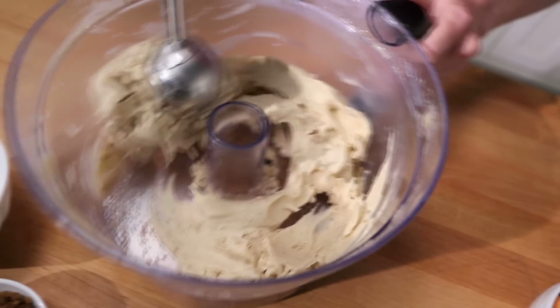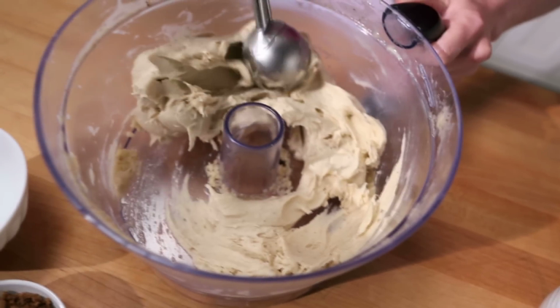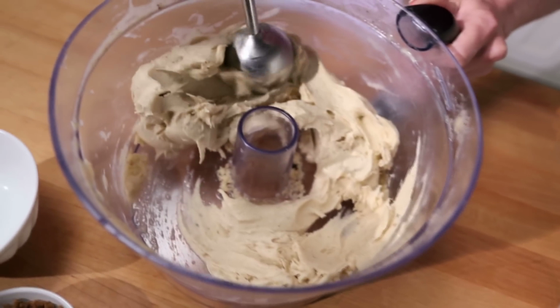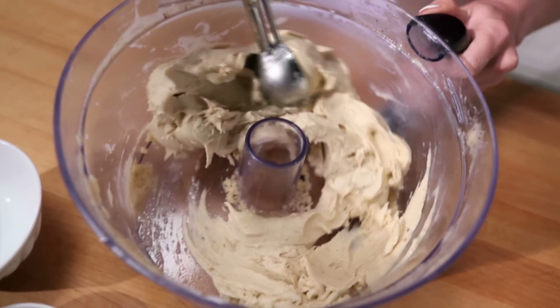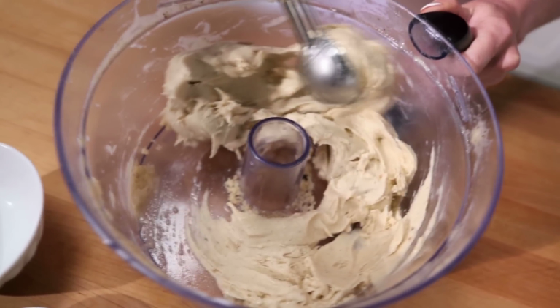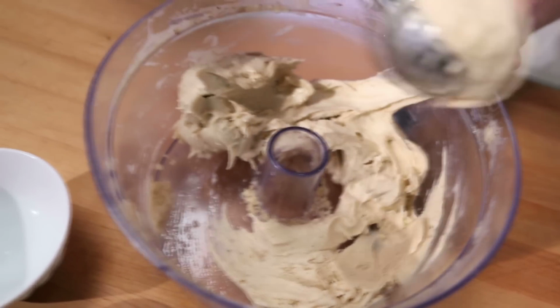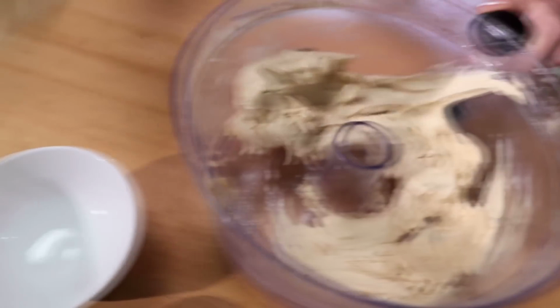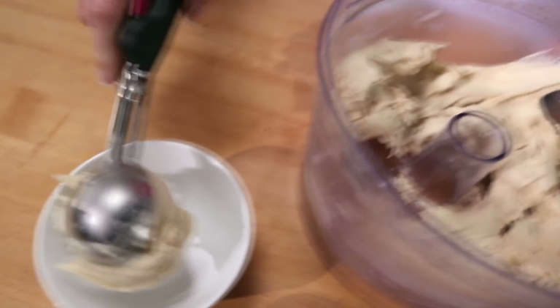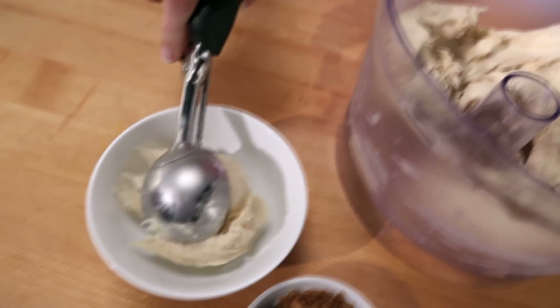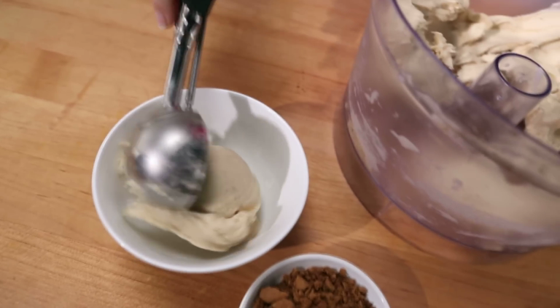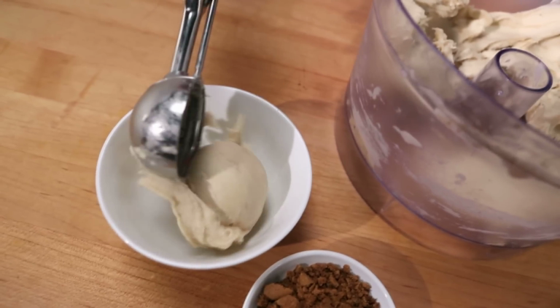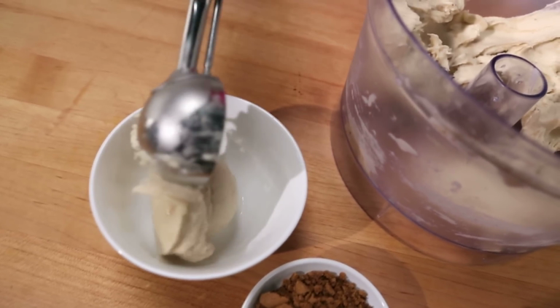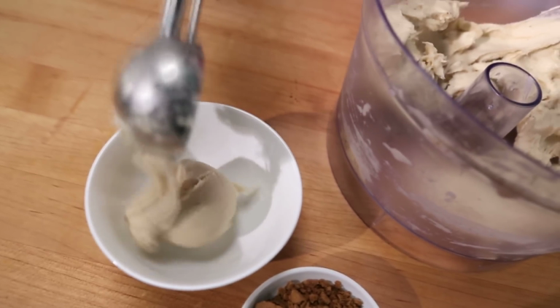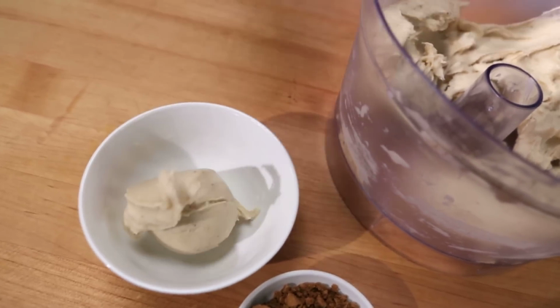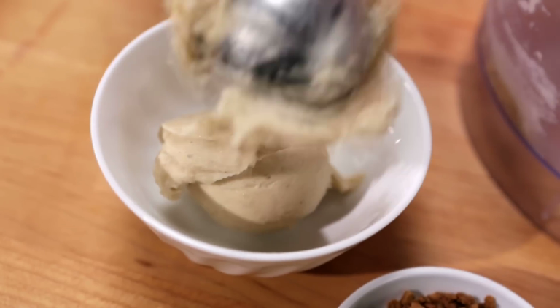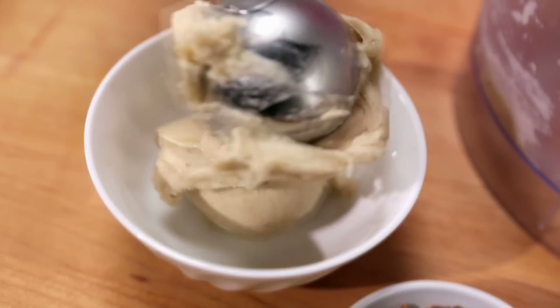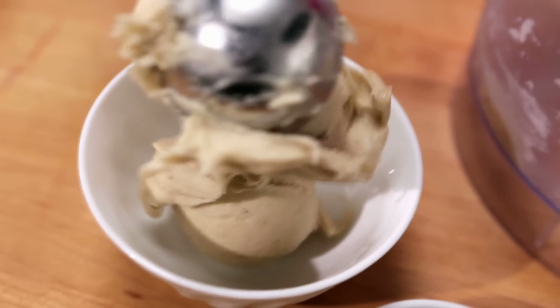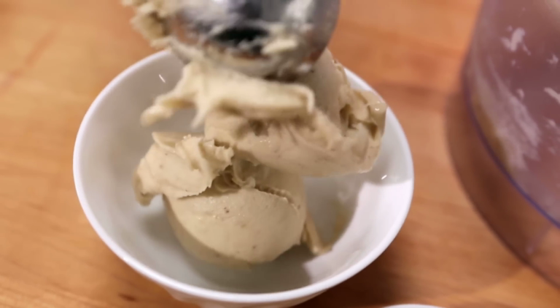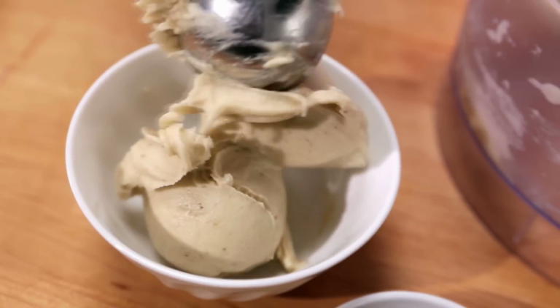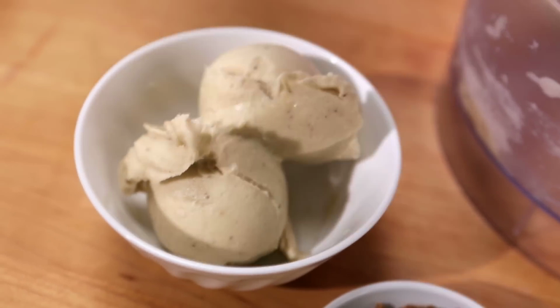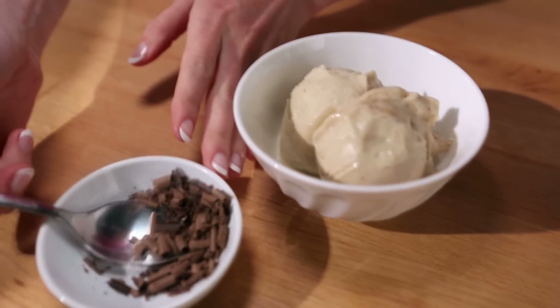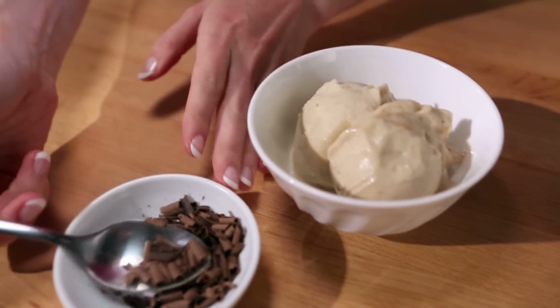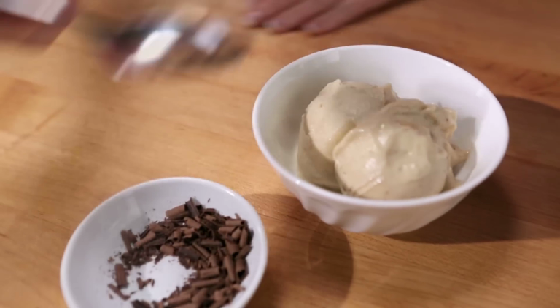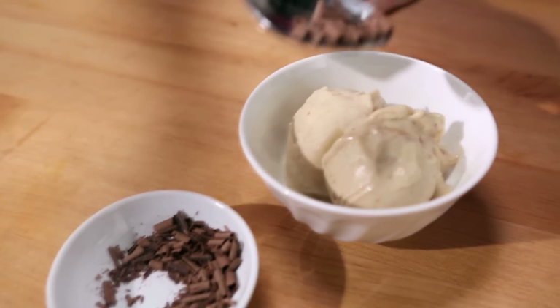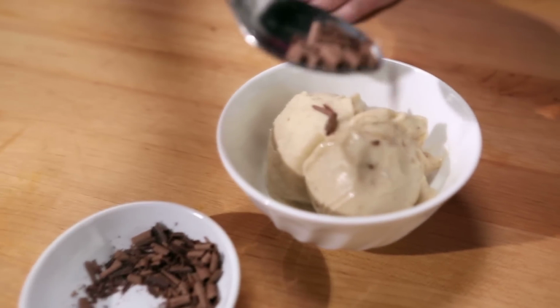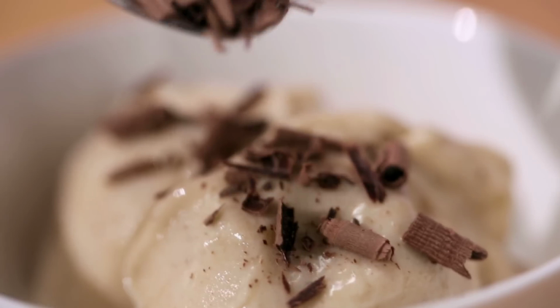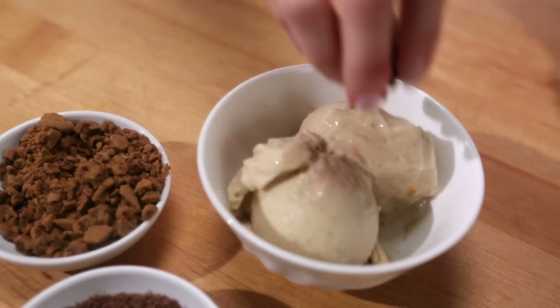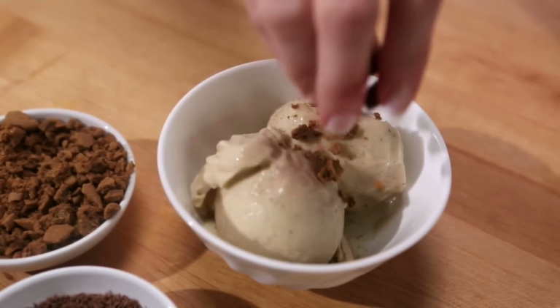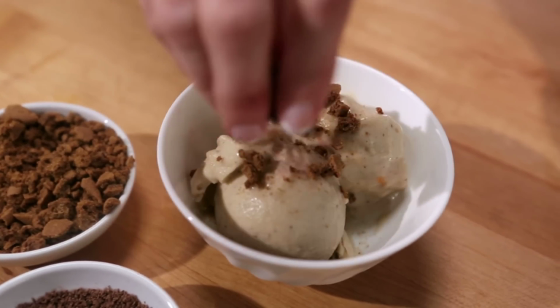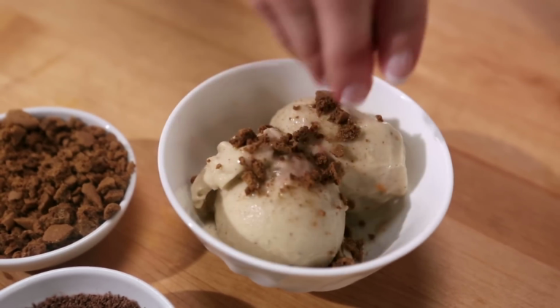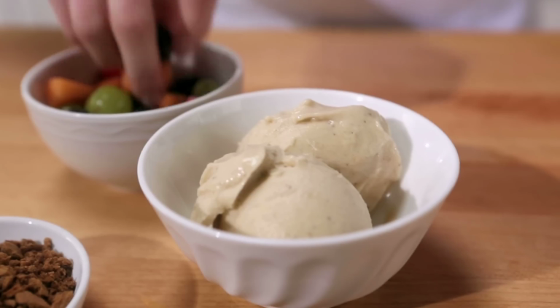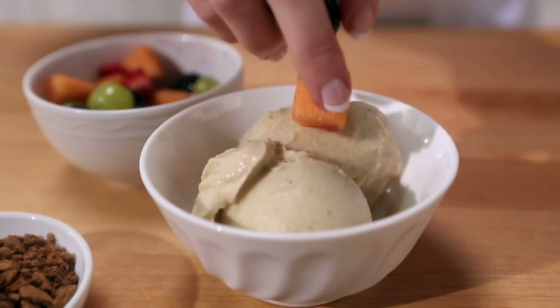If ice cream is your weakness, swap it for blended frozen bananas. They mimic ice cream's texture without the fat and calories. Get creative by sprinkling with dark chocolate shavings, crushed ginger snap cookies, or fresh fruit.